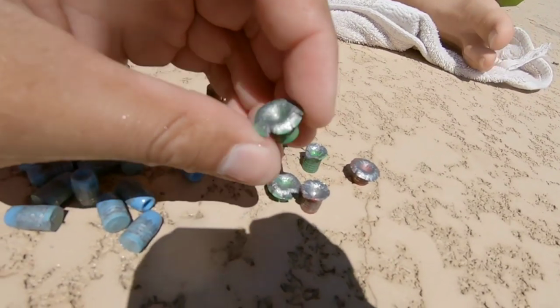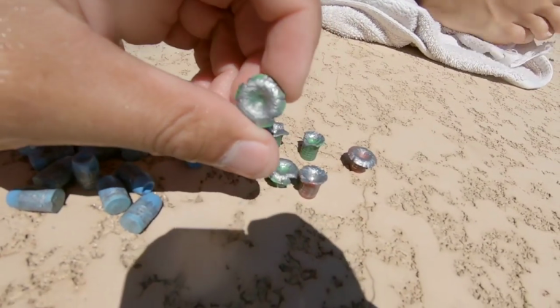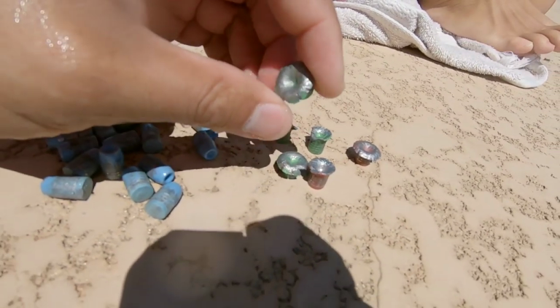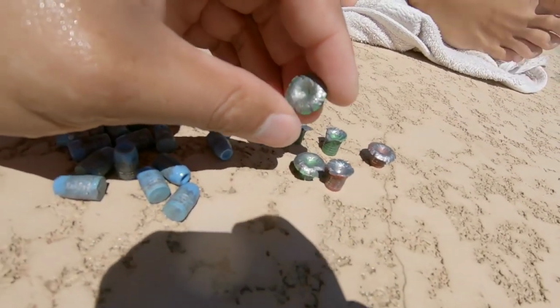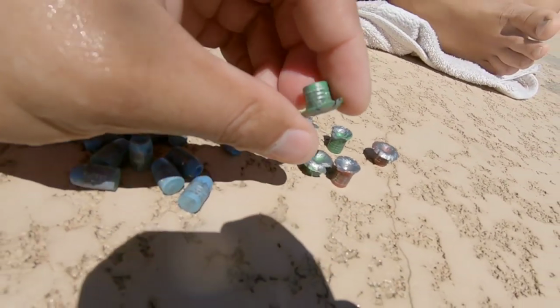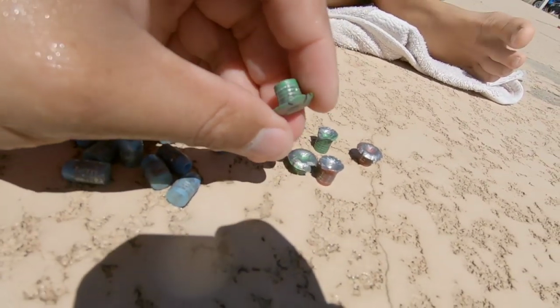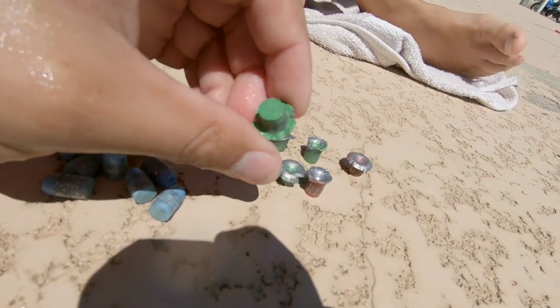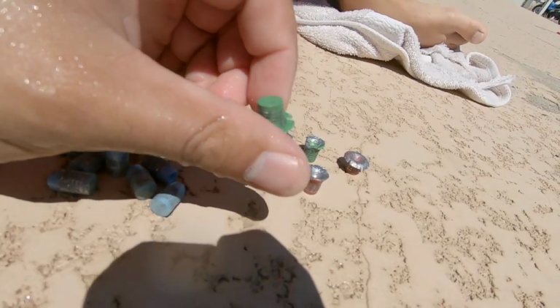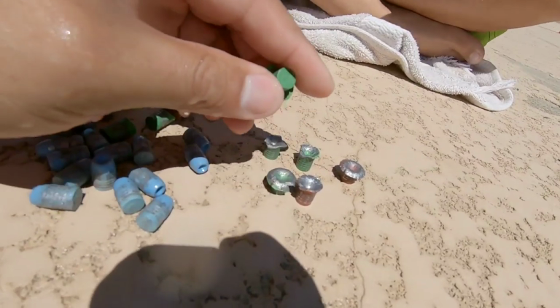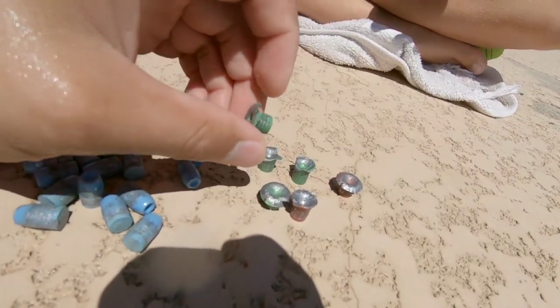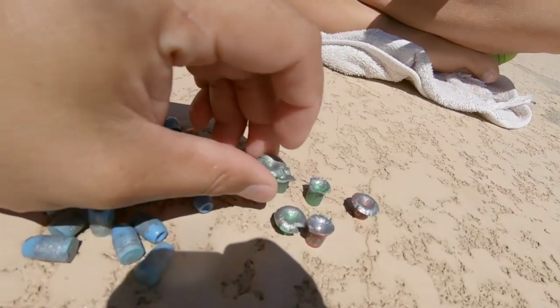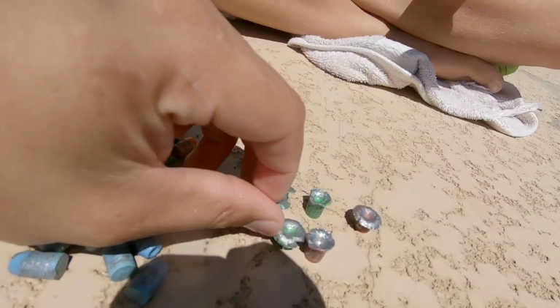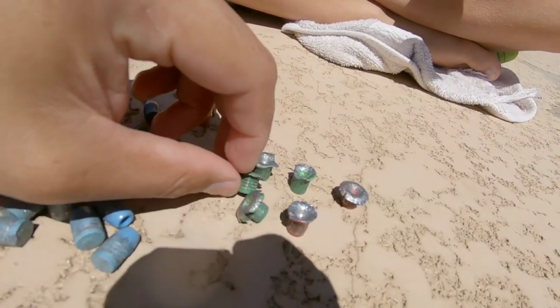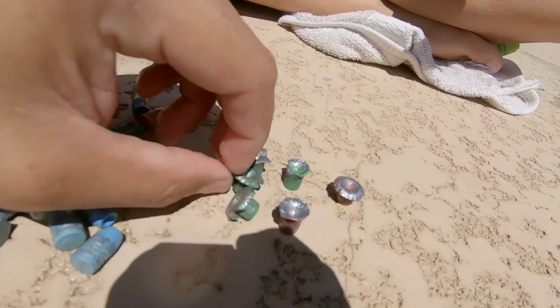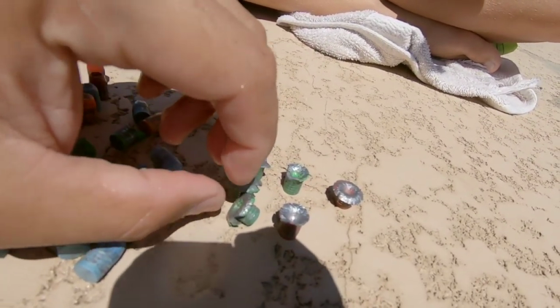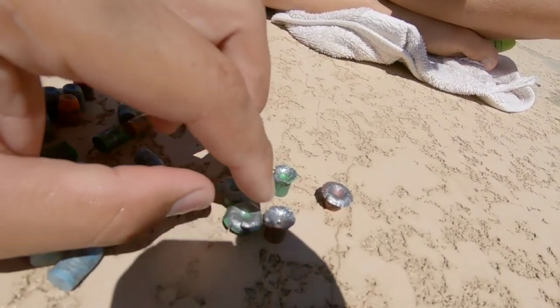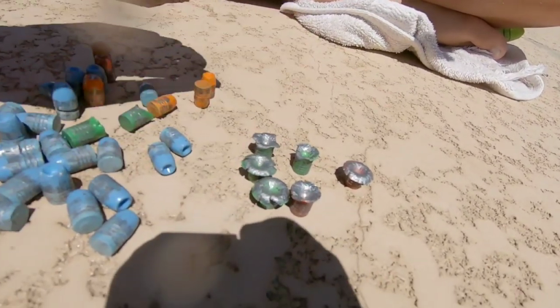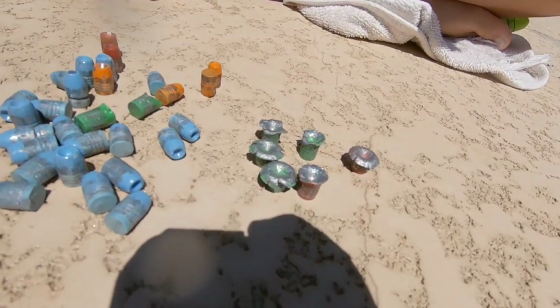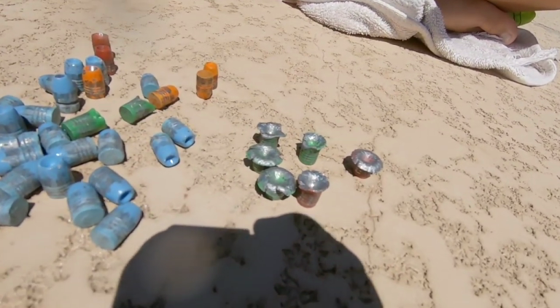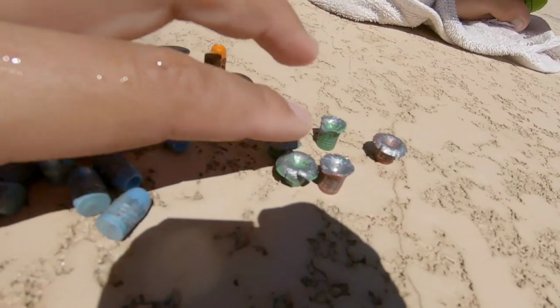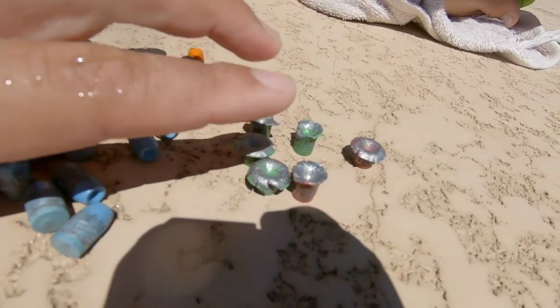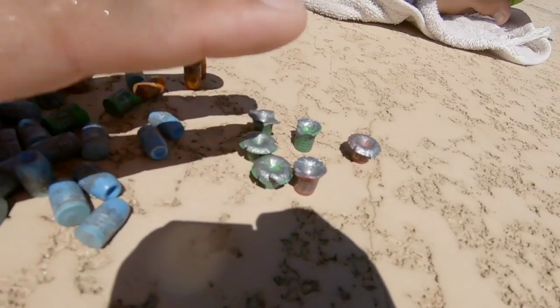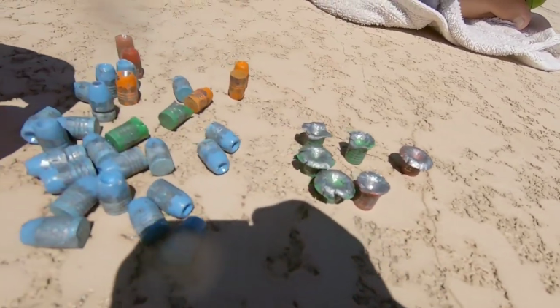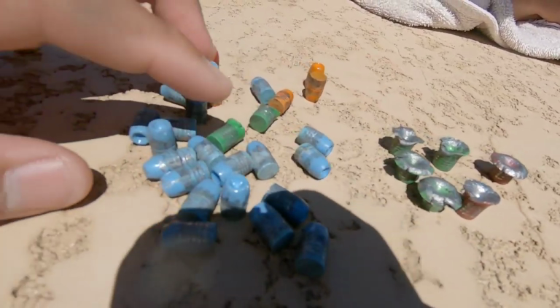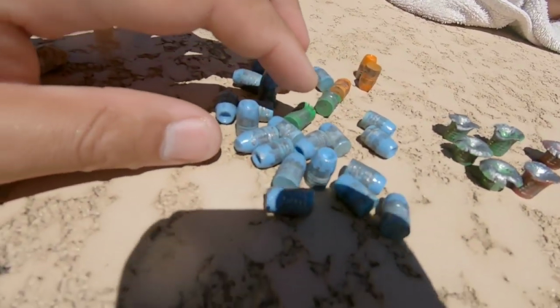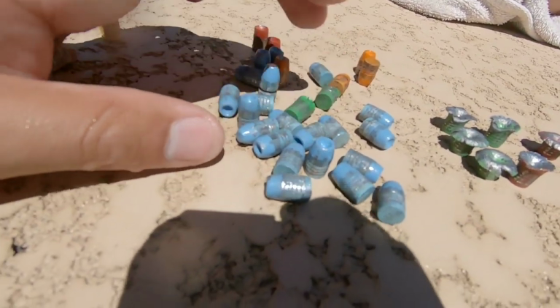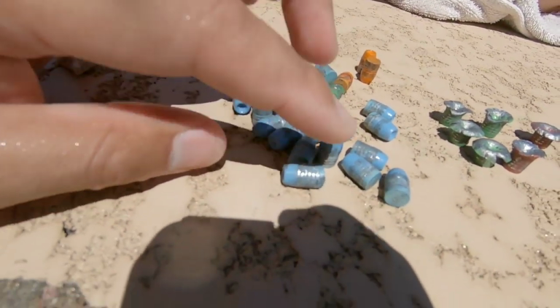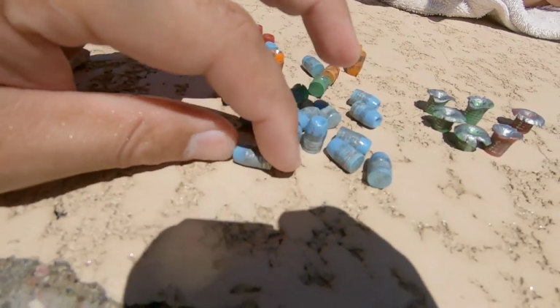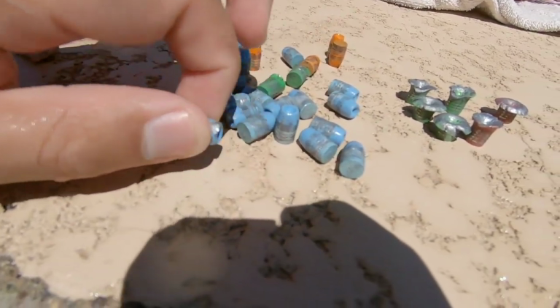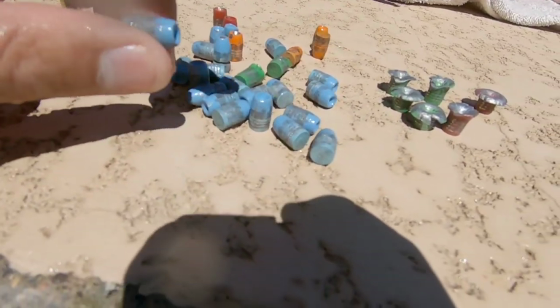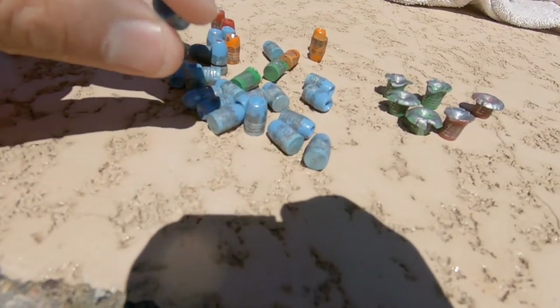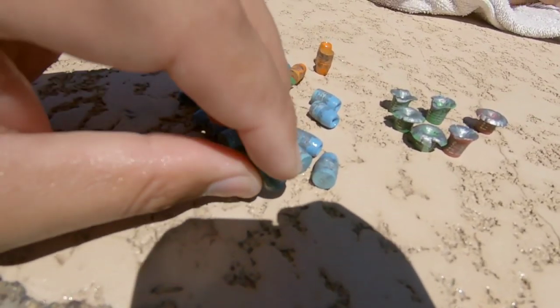I don't recommend doing this at home in your pool, but if you do decide to do this, make sure you wear over-the-ear ear protection, because the hydraulic compression of a fired round underwater will blow your eardrums out.